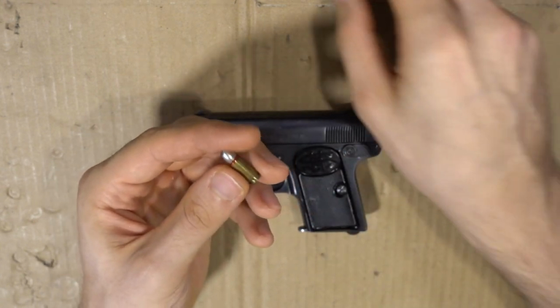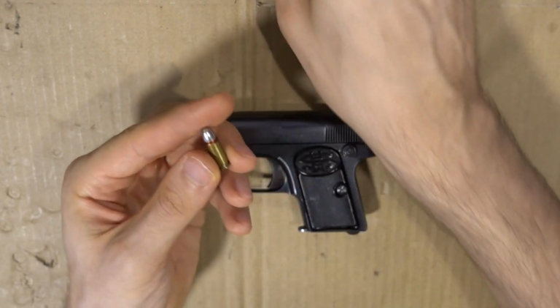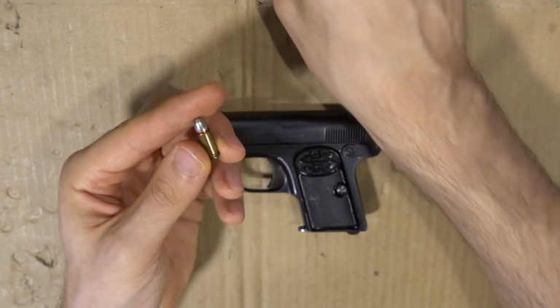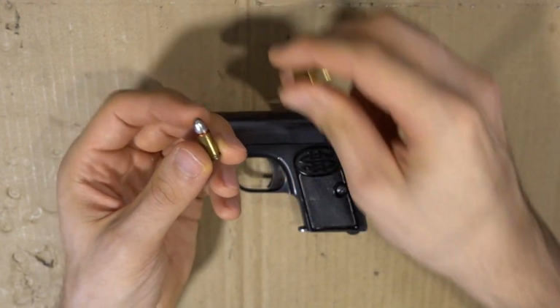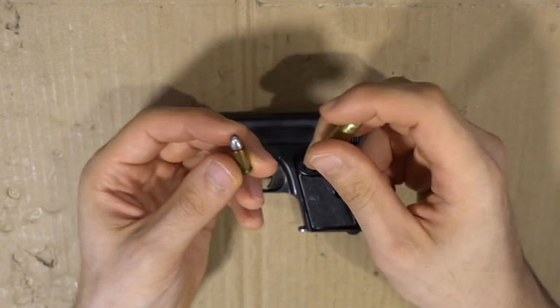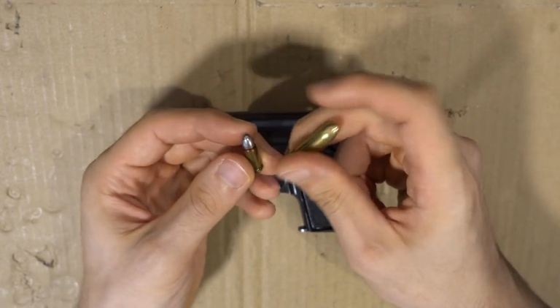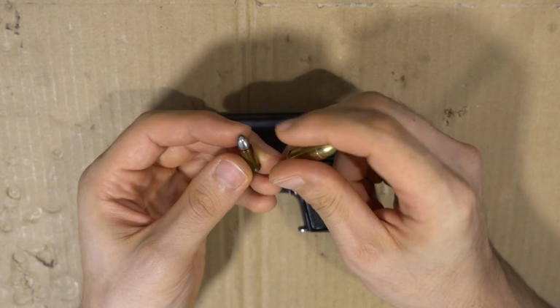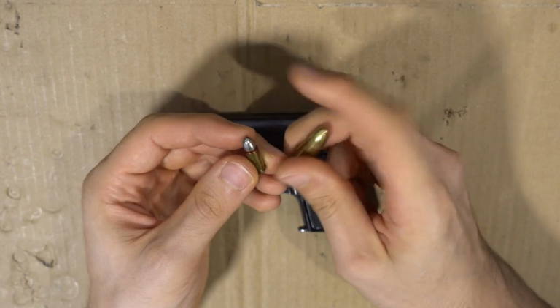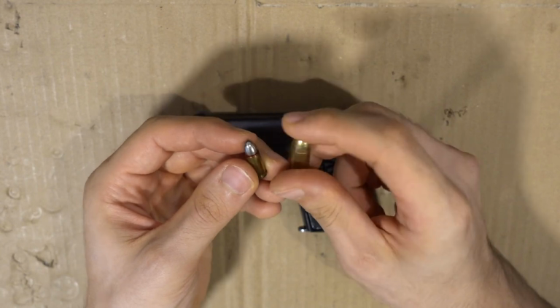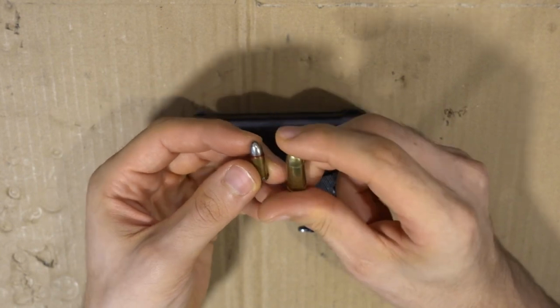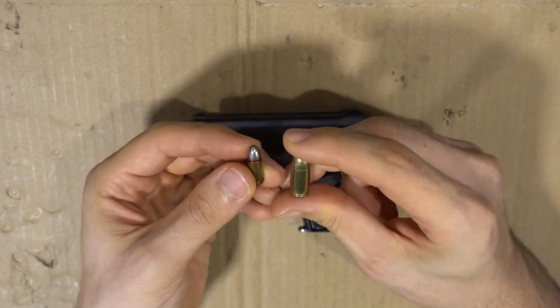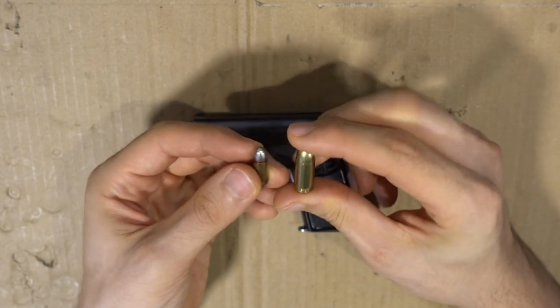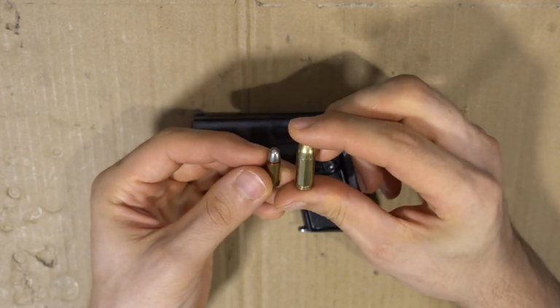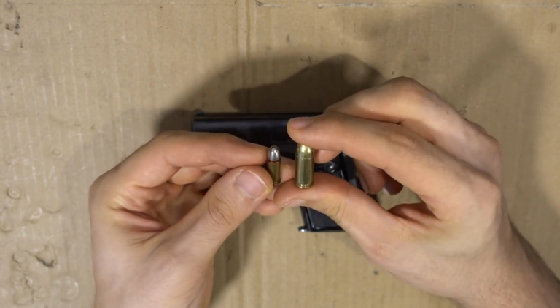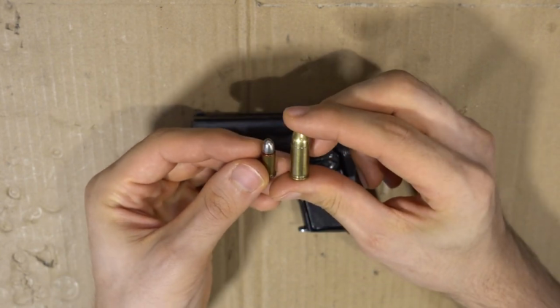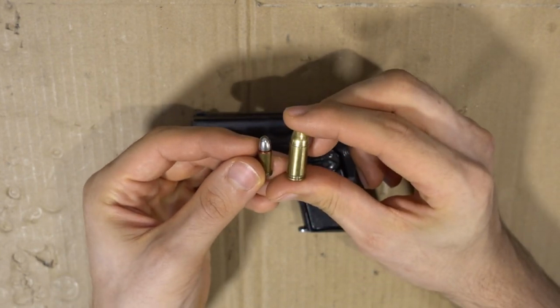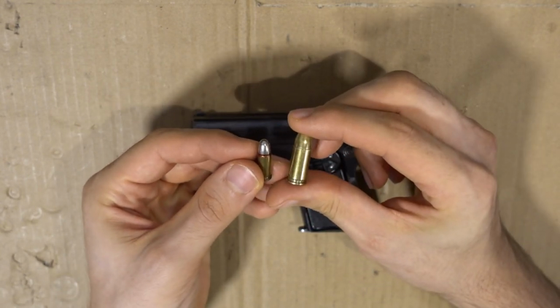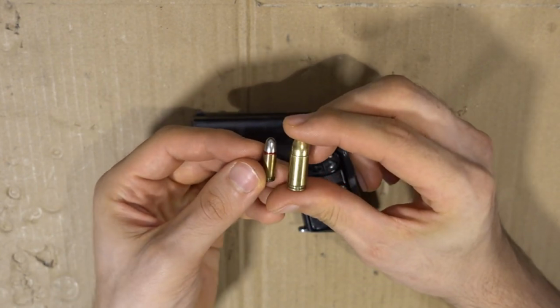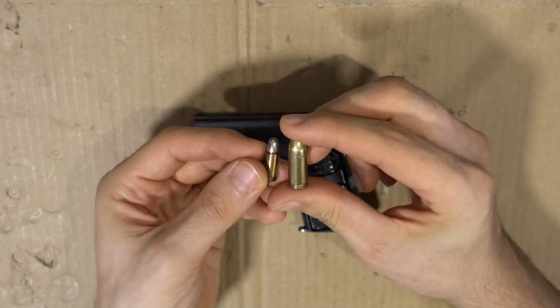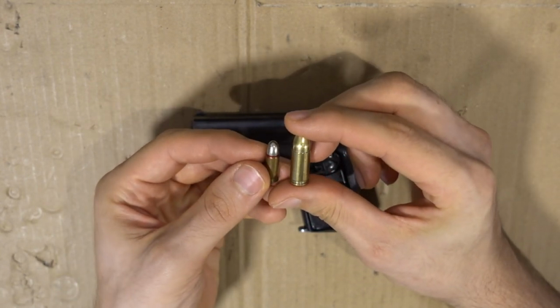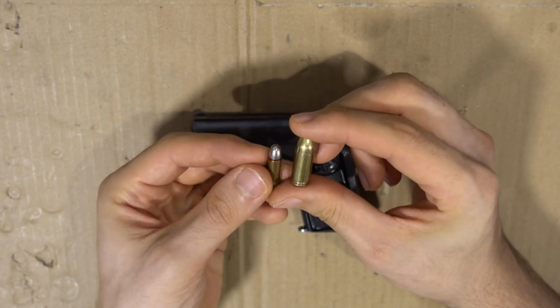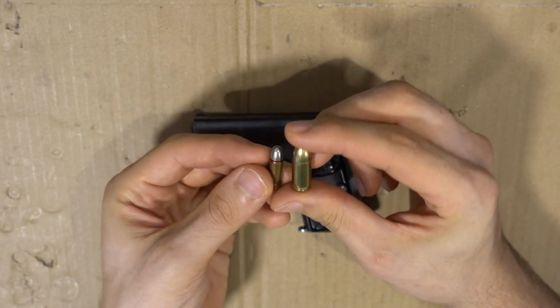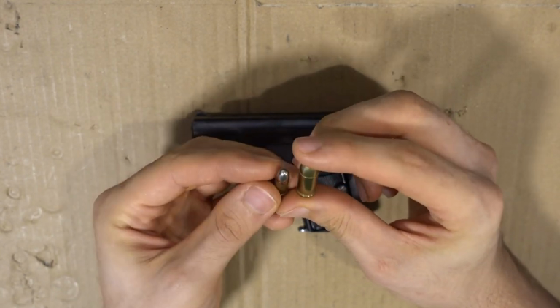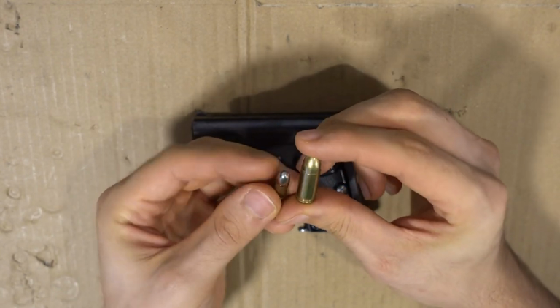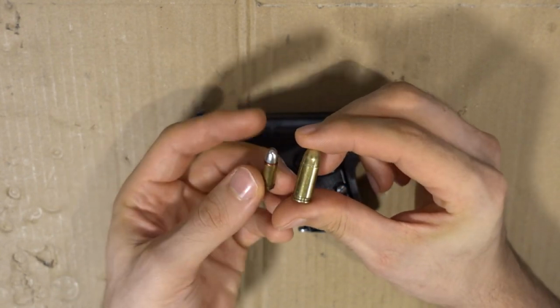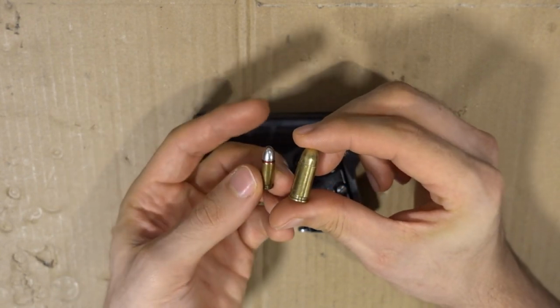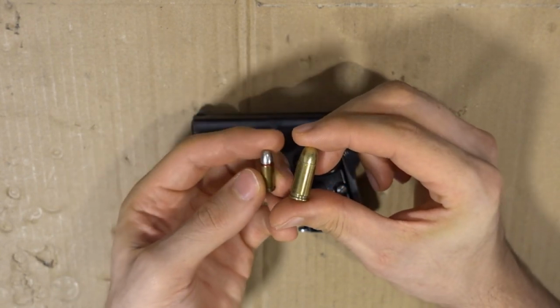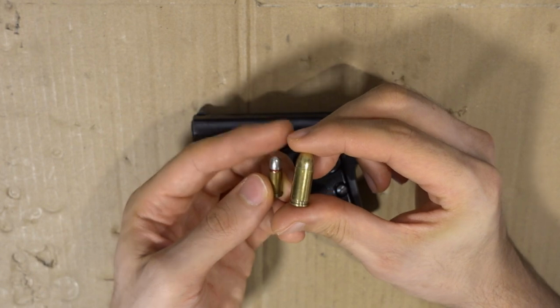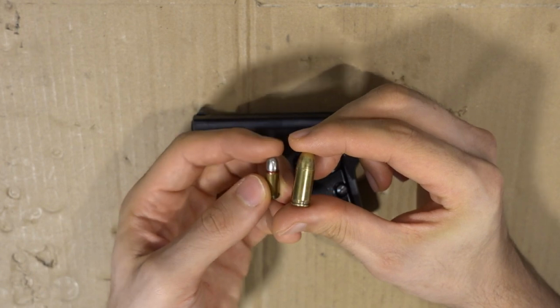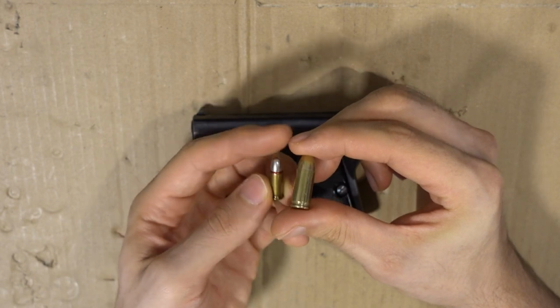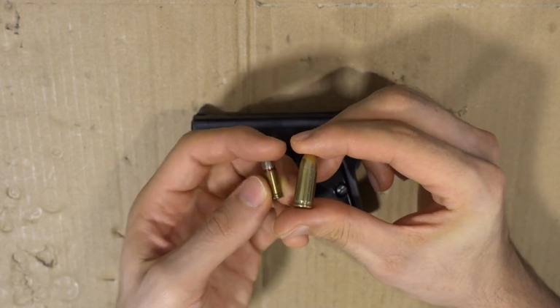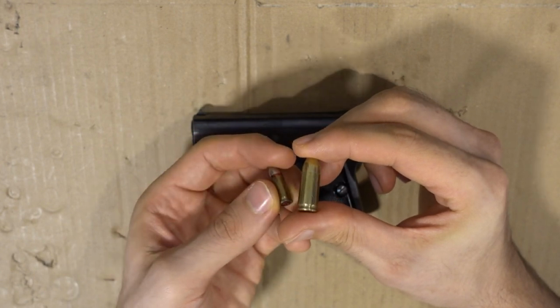To put it in comparison, a regular 9mm cartridge — the 25 ACP is quite small in comparison.